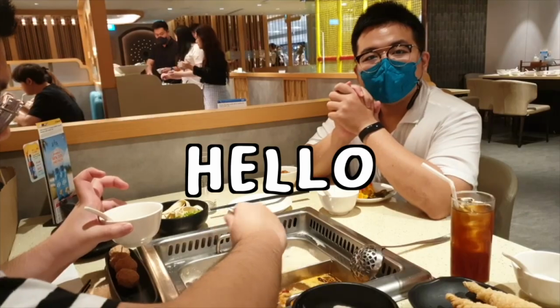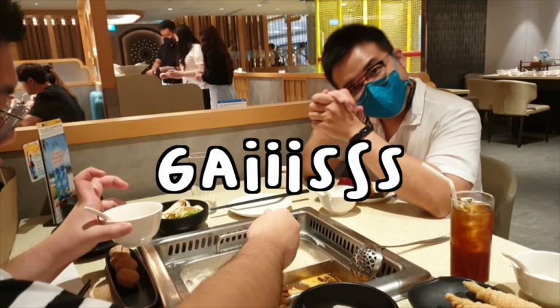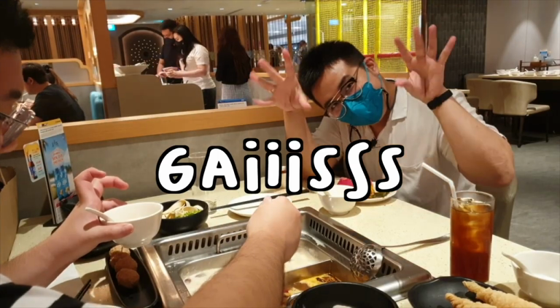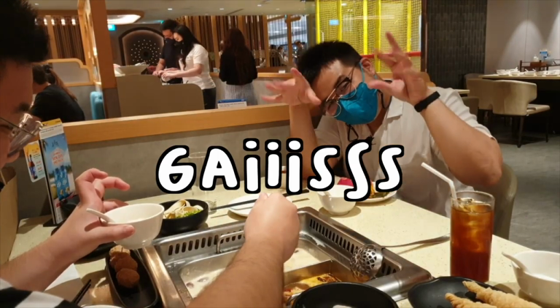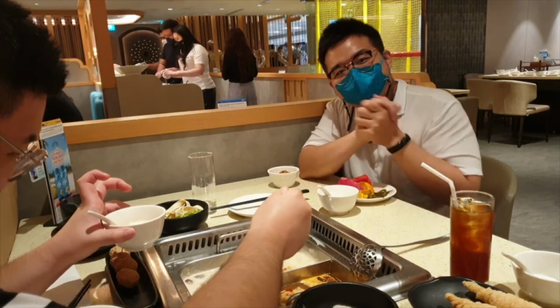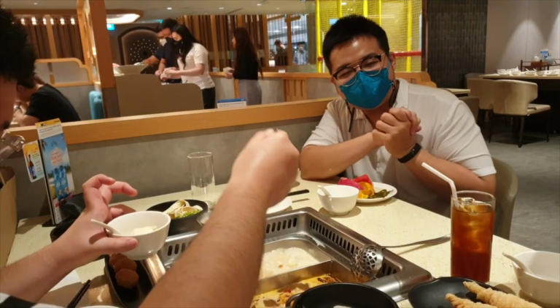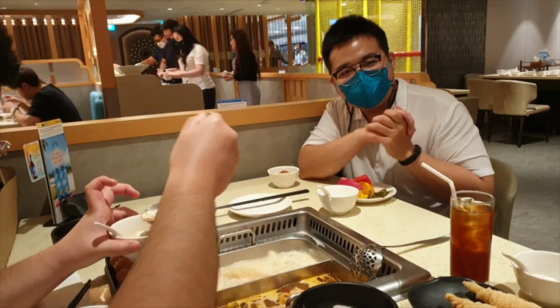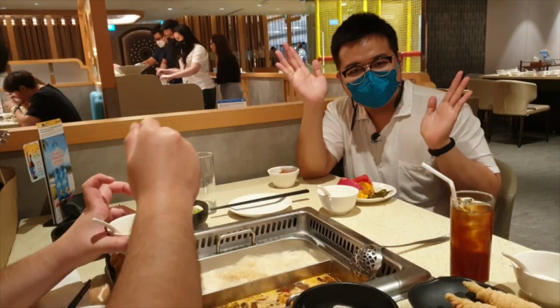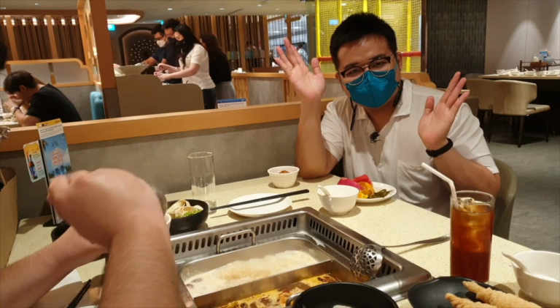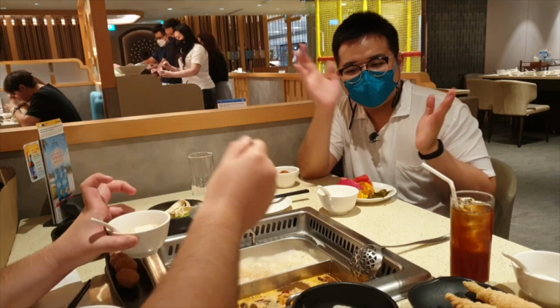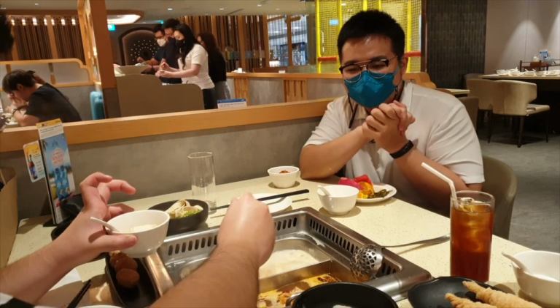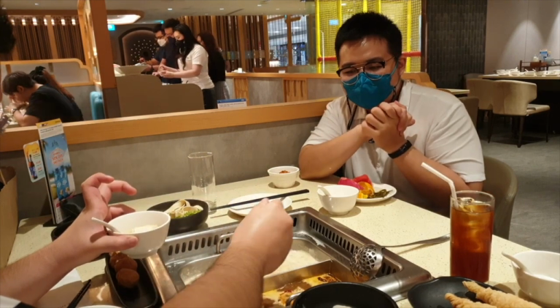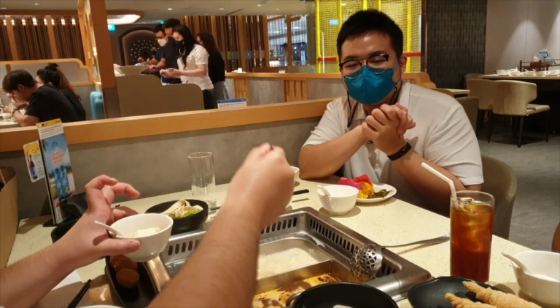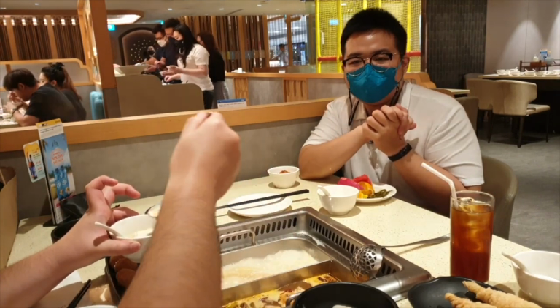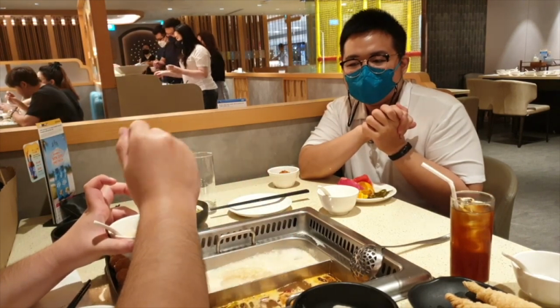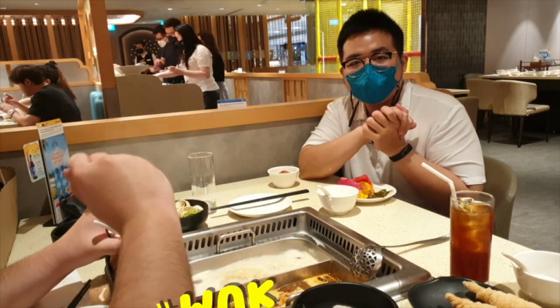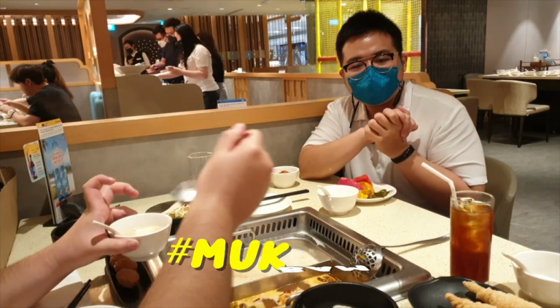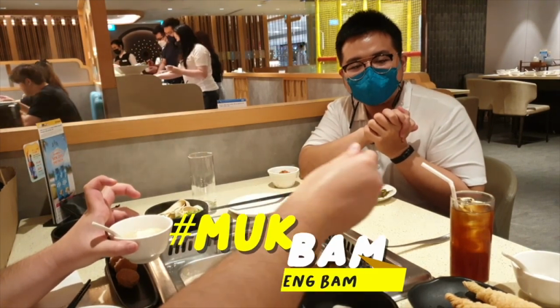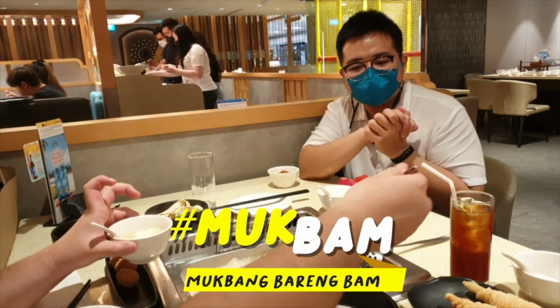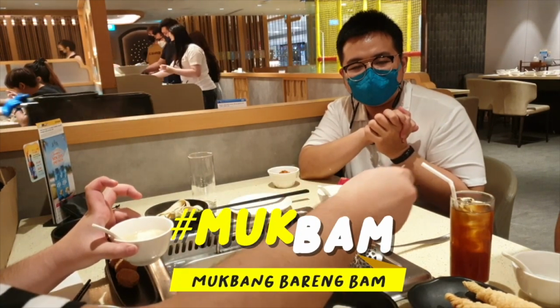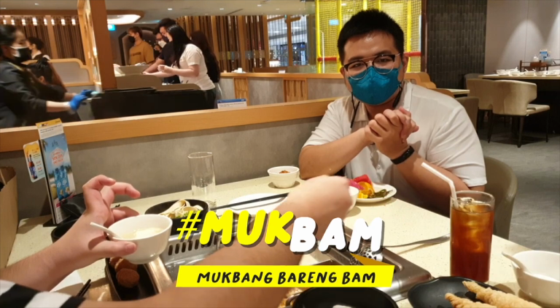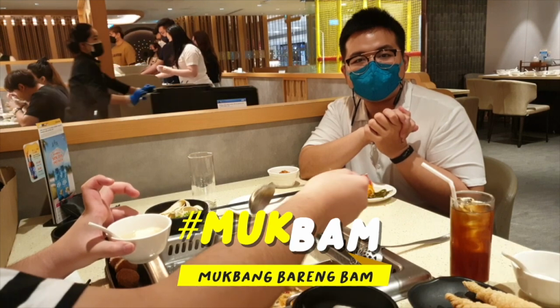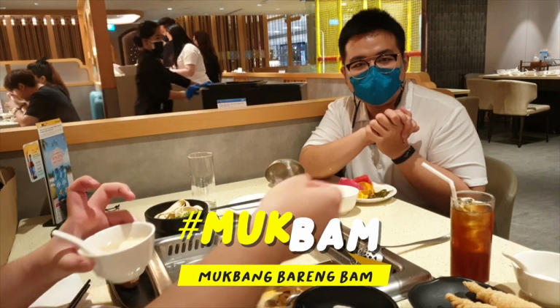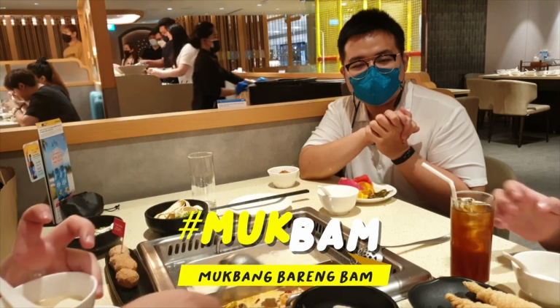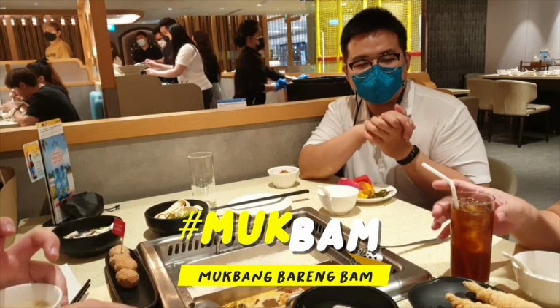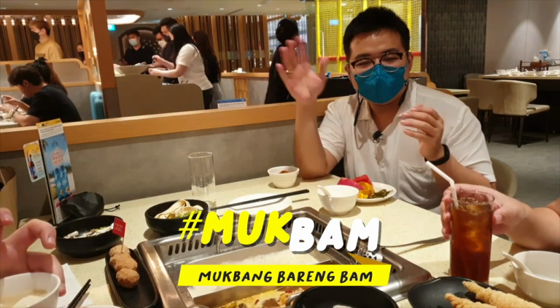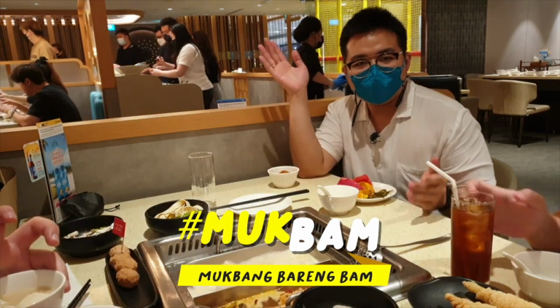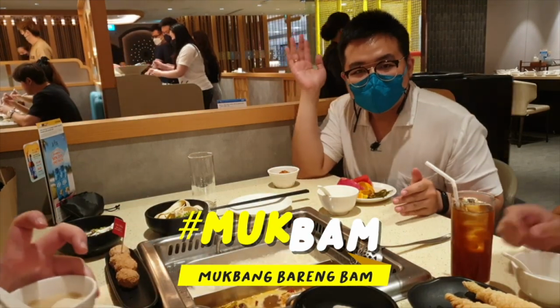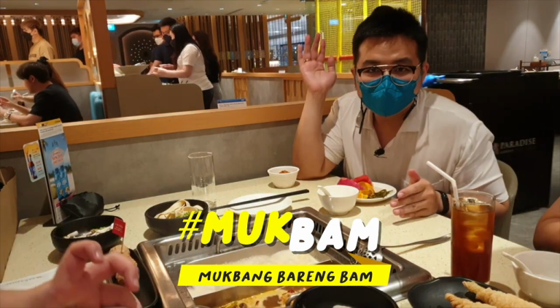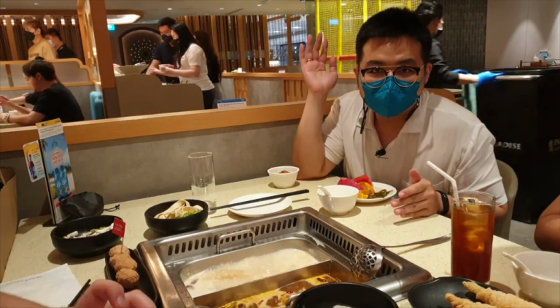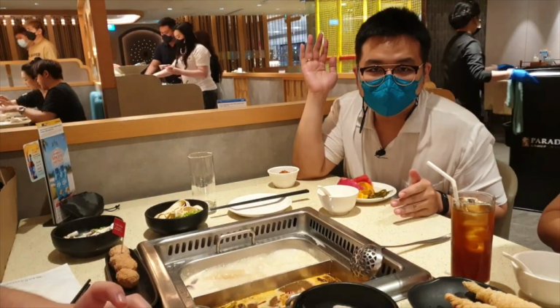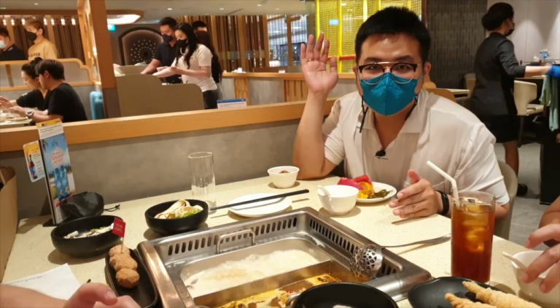Hello guys, welcome back again to our channel! This is the mukbang episode special in Singapore, featuring Felix from AnnaKulinerKW.